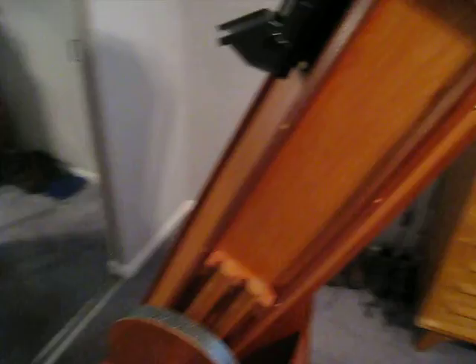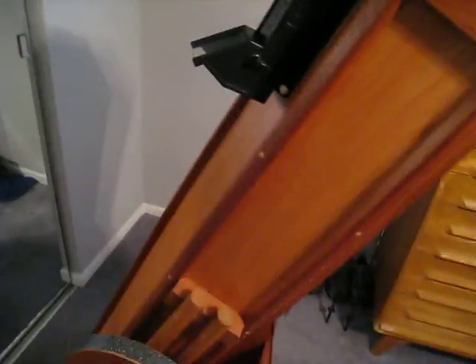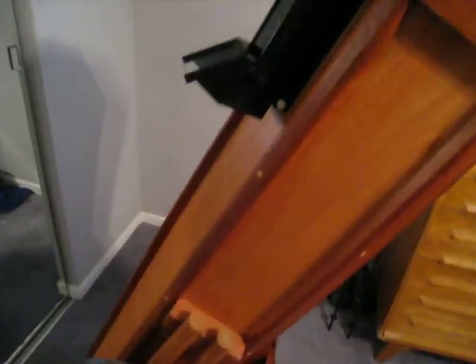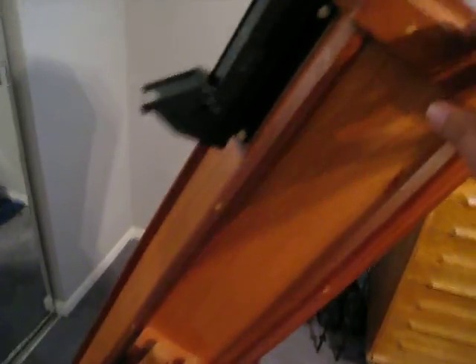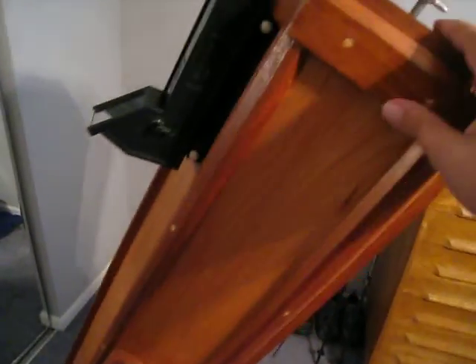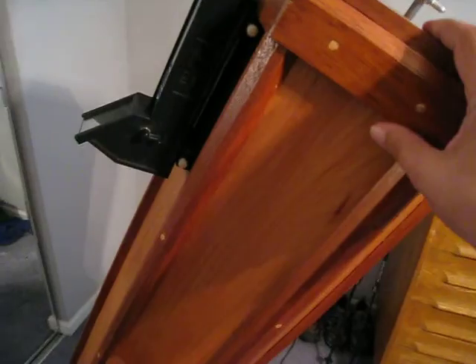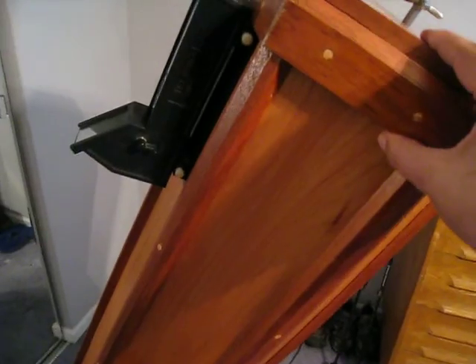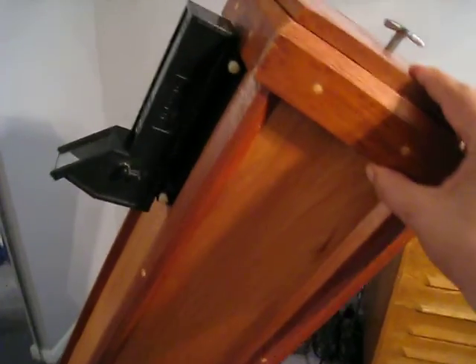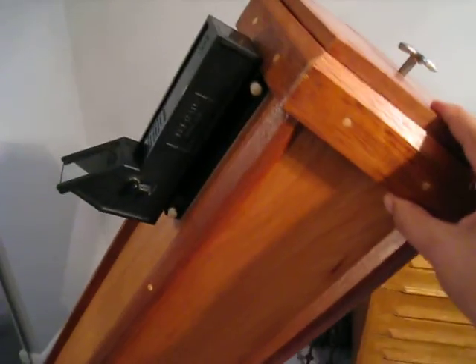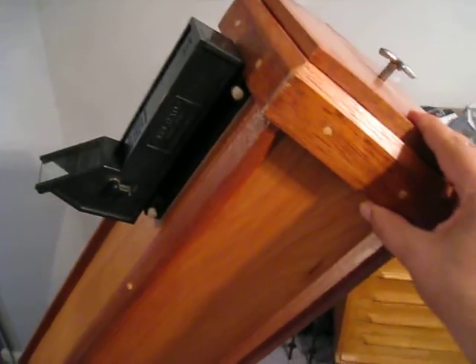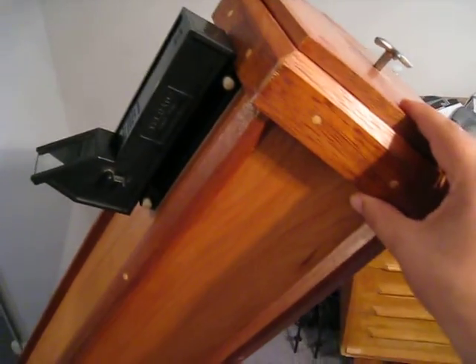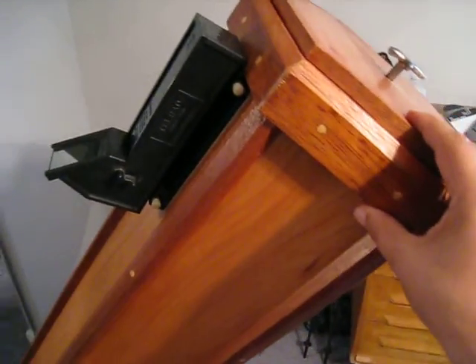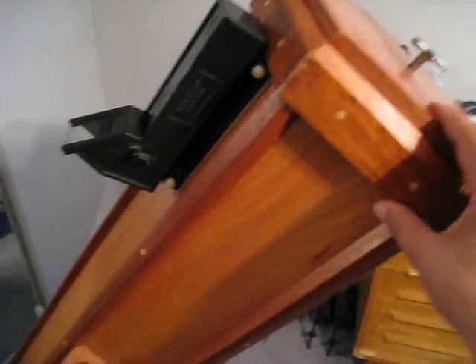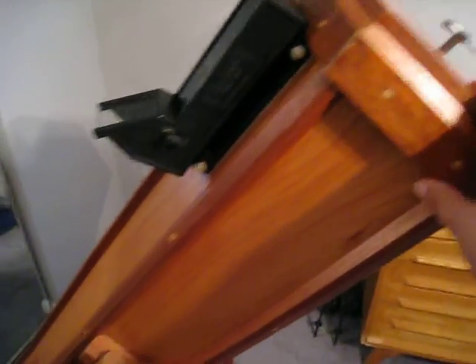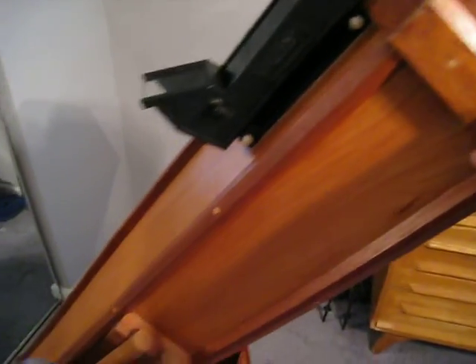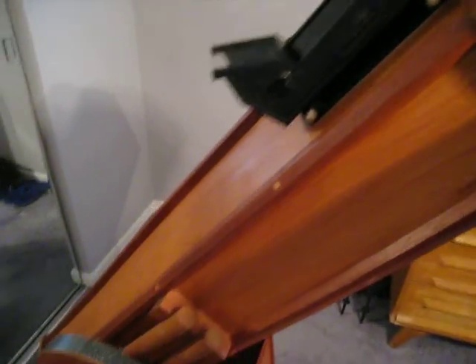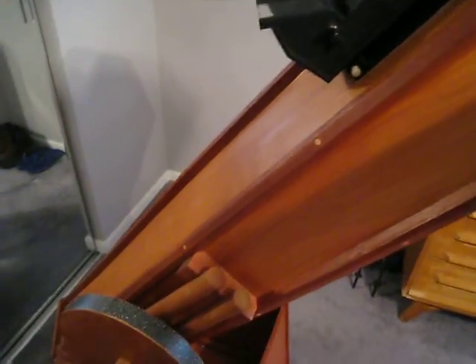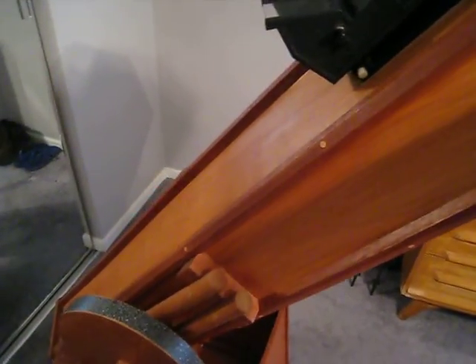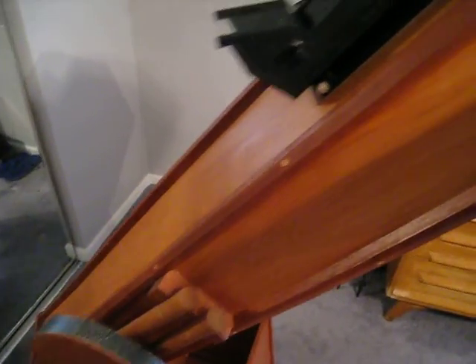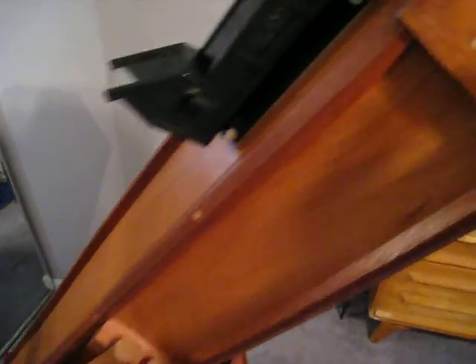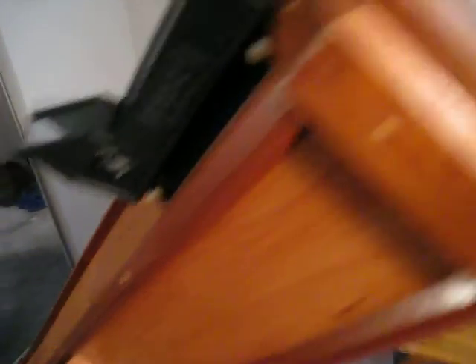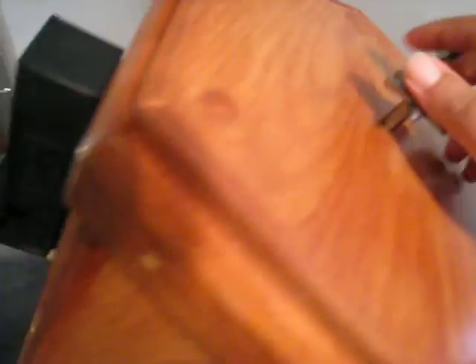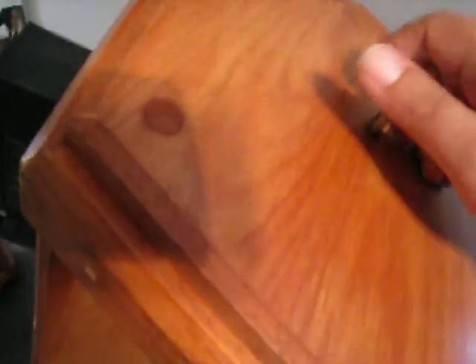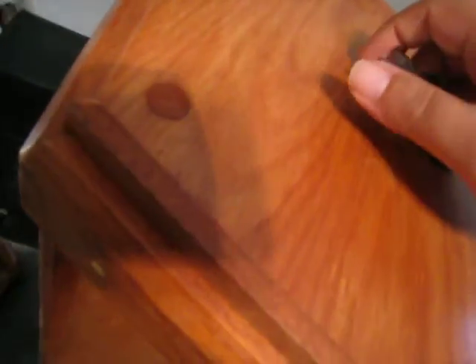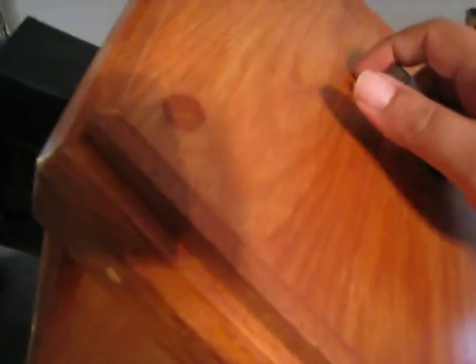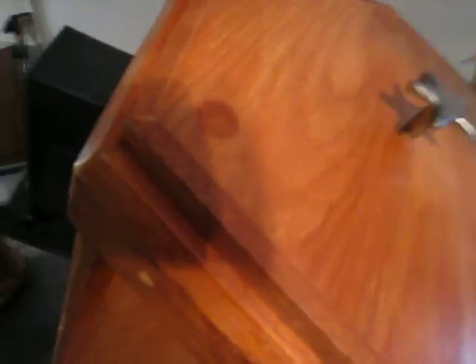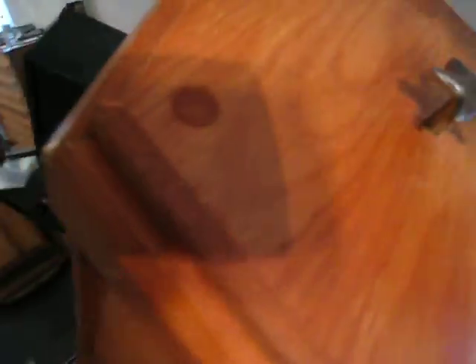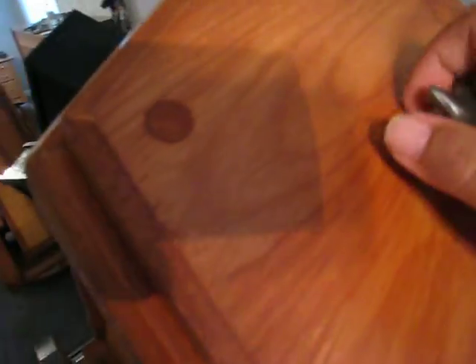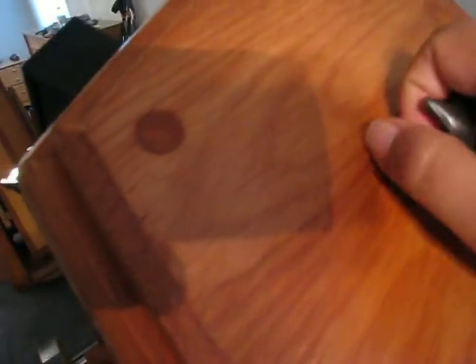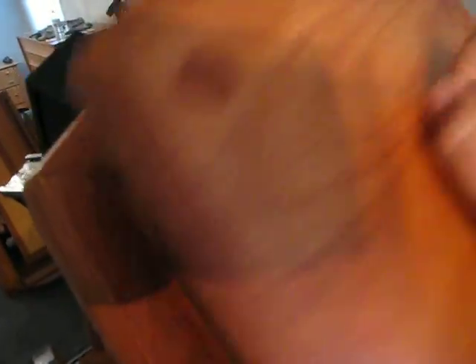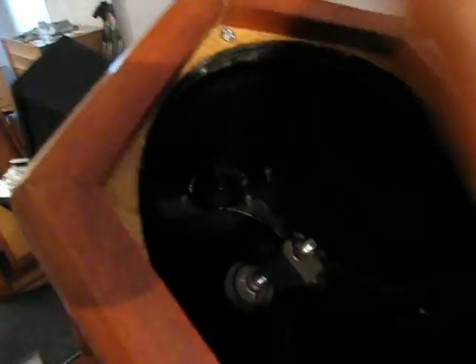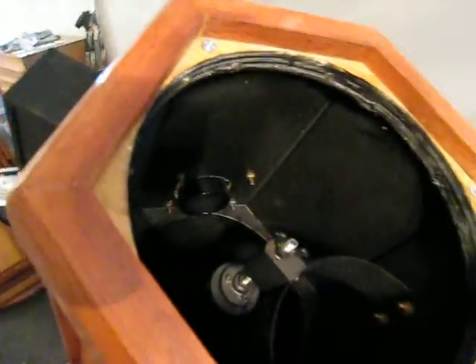As you can see, it has a hexagon tube made out of wood. He also made a lid for it.